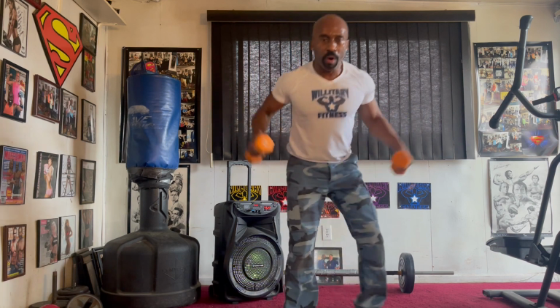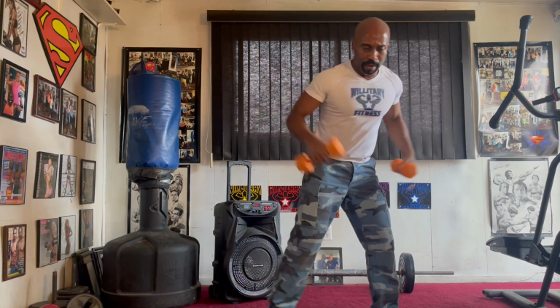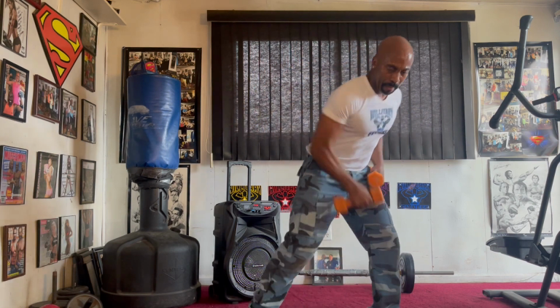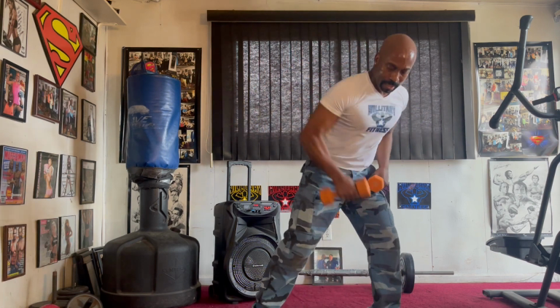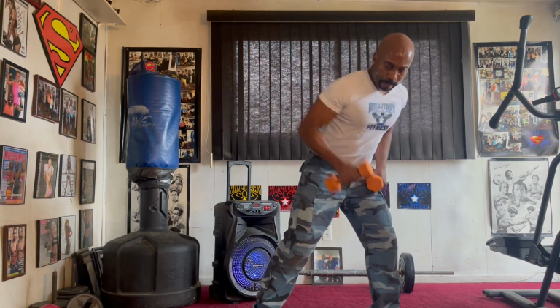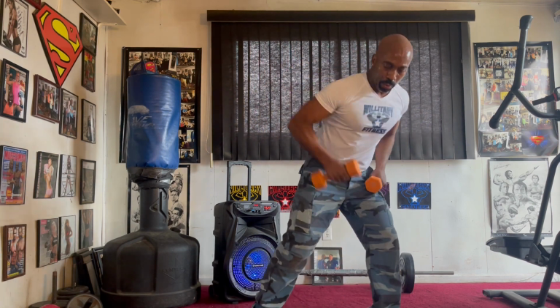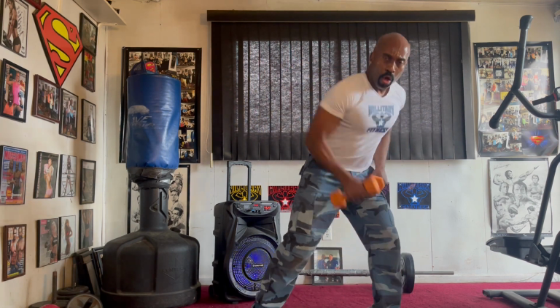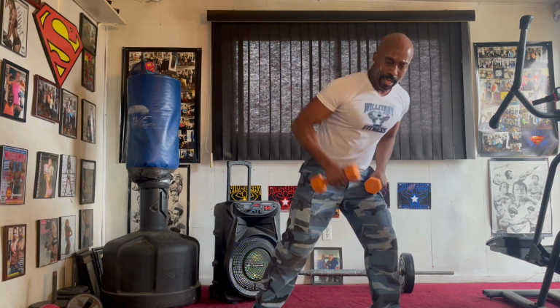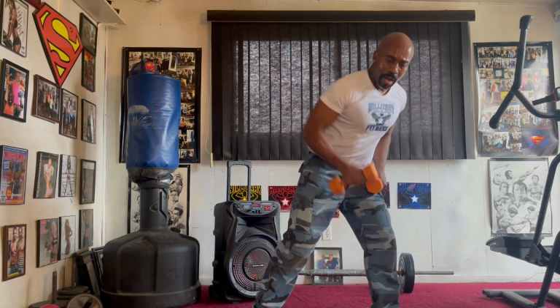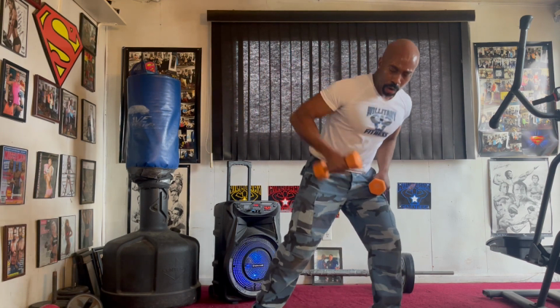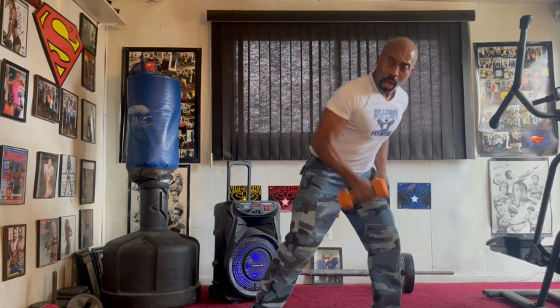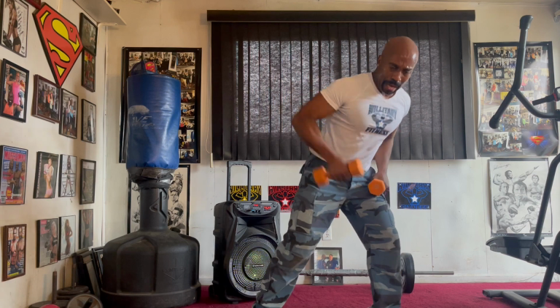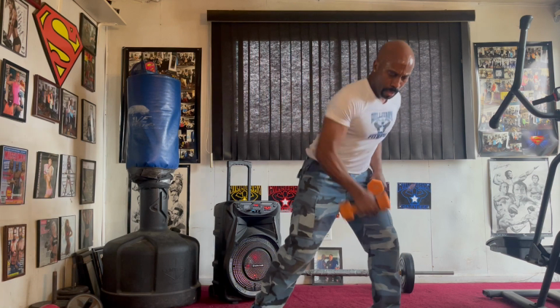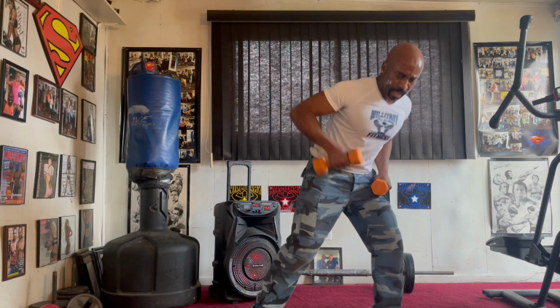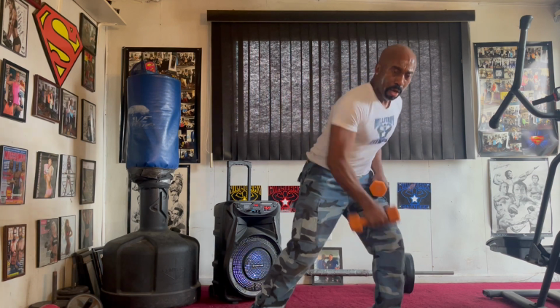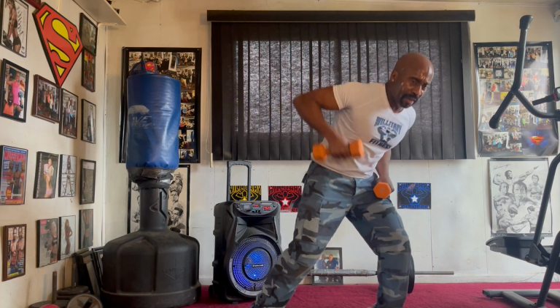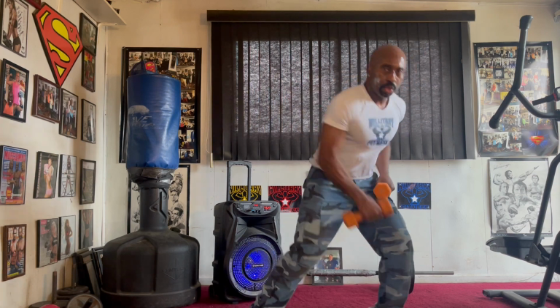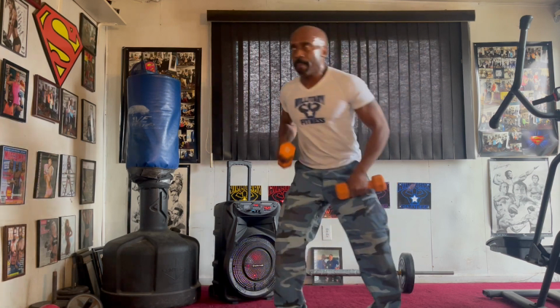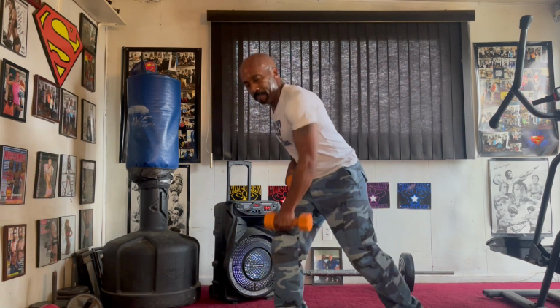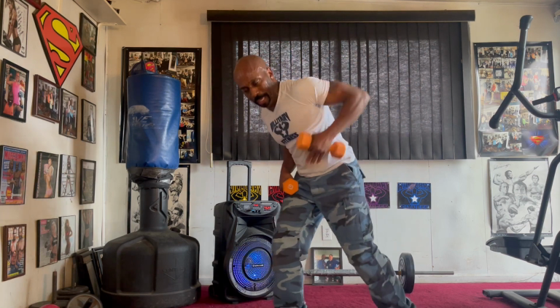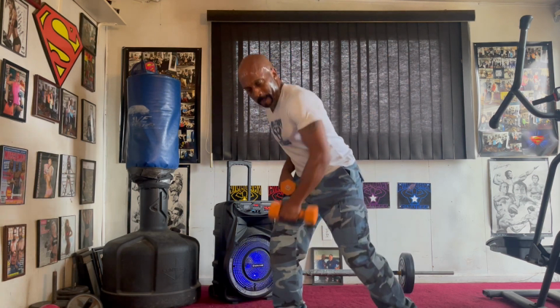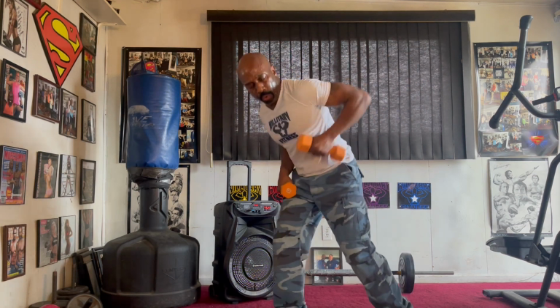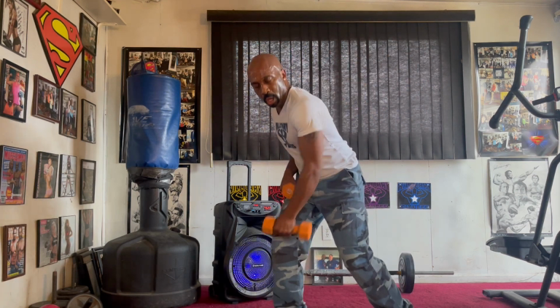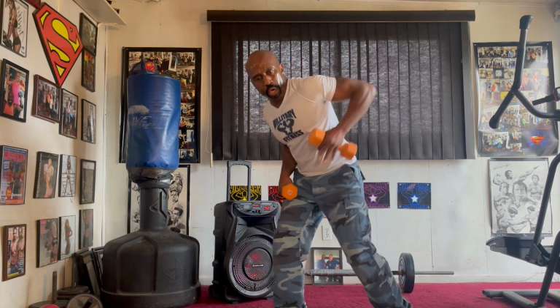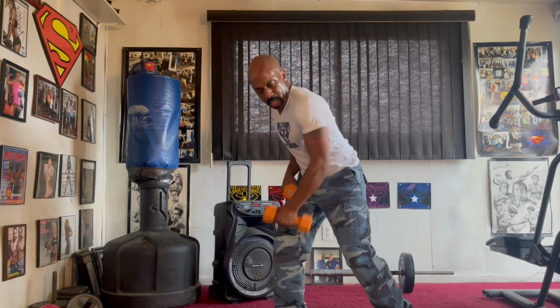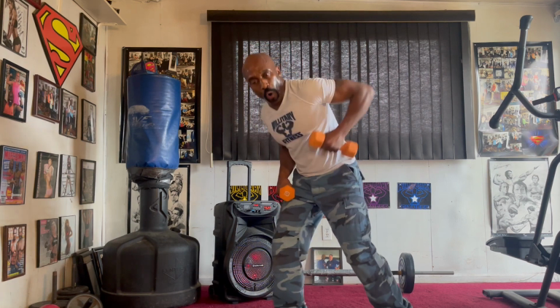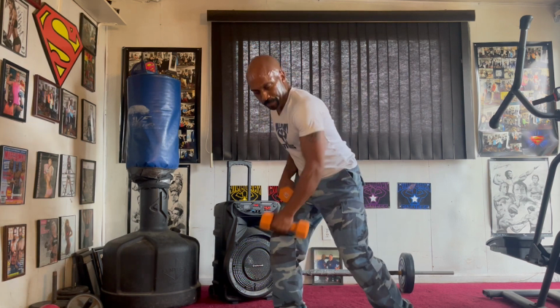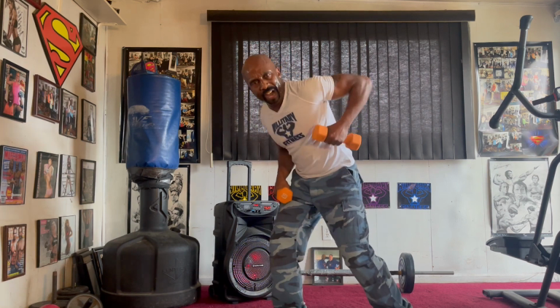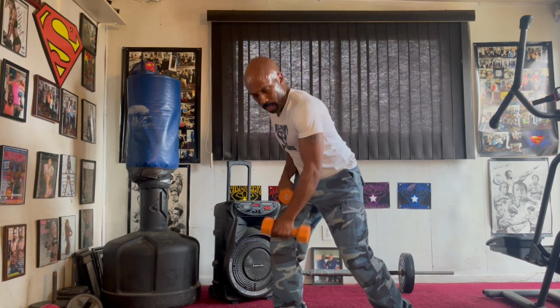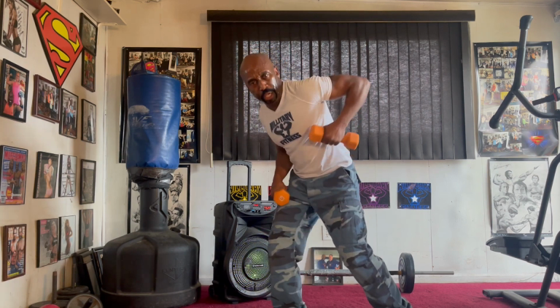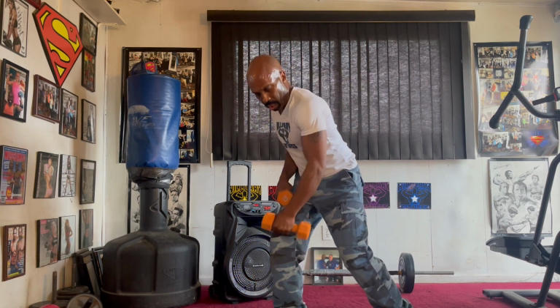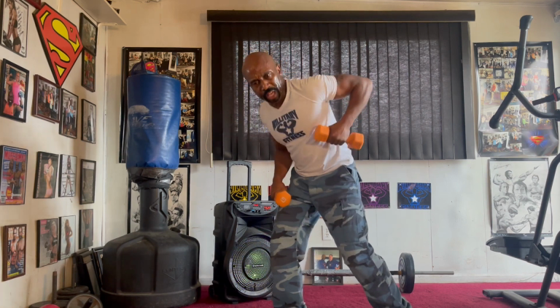Roll it up. Left side. Pull it in. One, two, three, four, five, six, seven. Switch it up. Pump it in. One, two, three, four, five, six, seven.